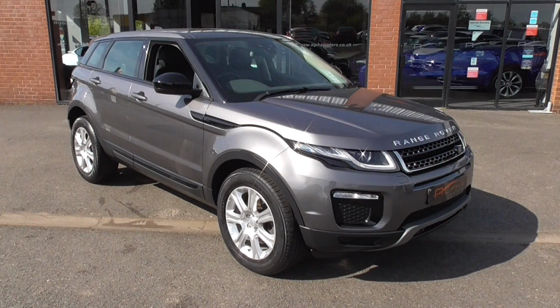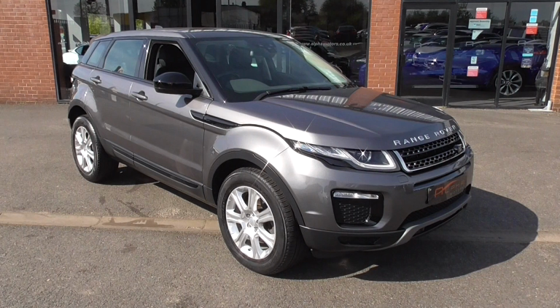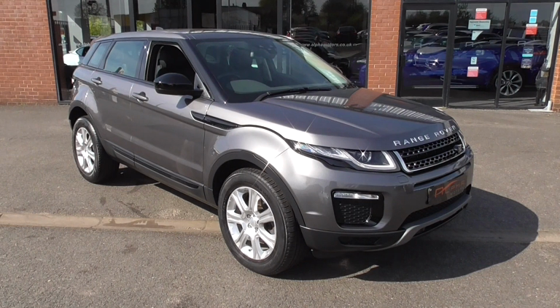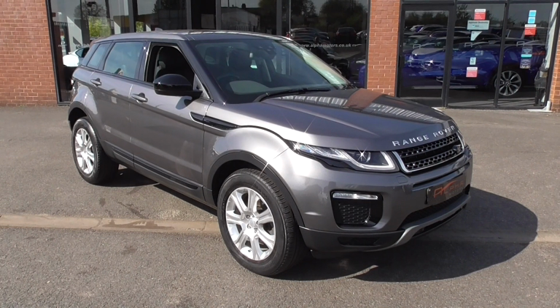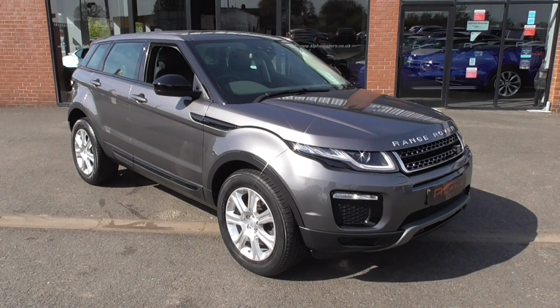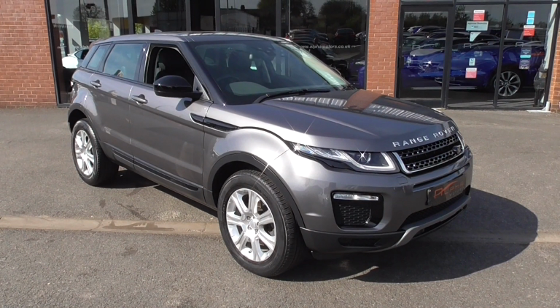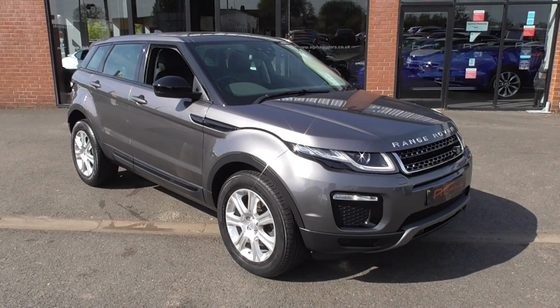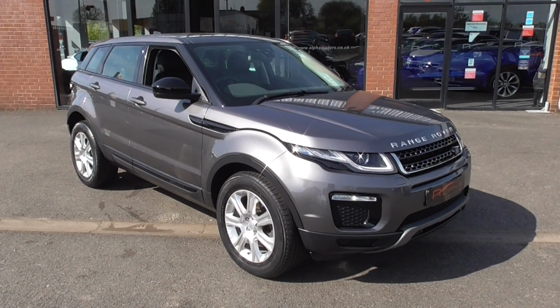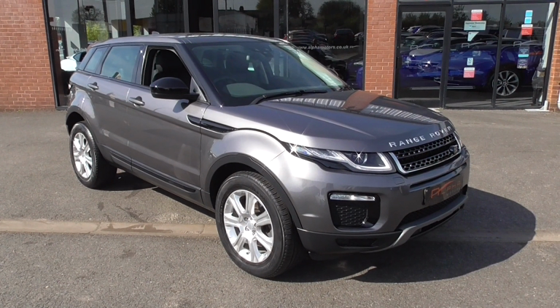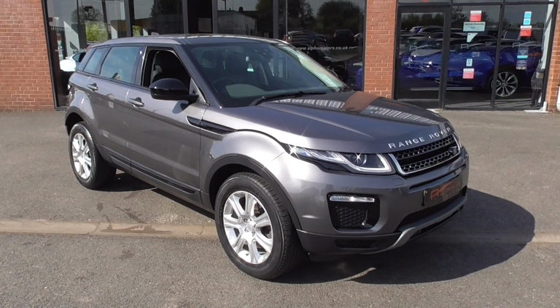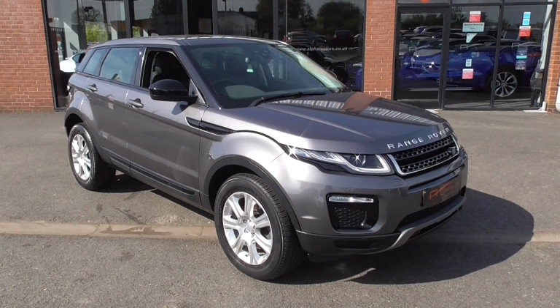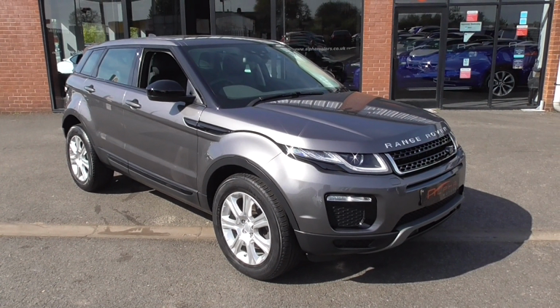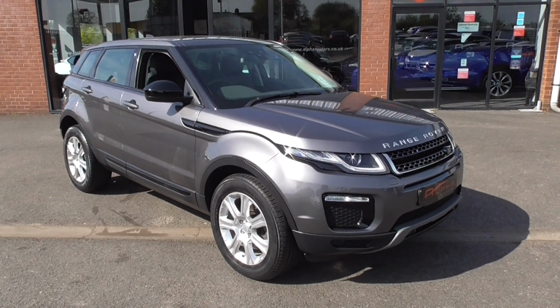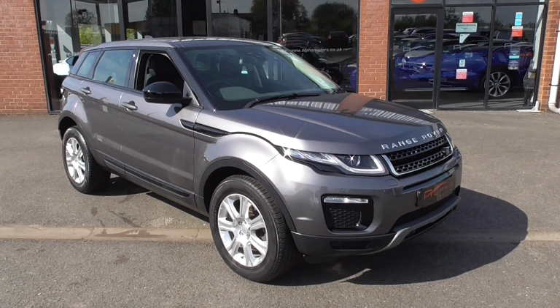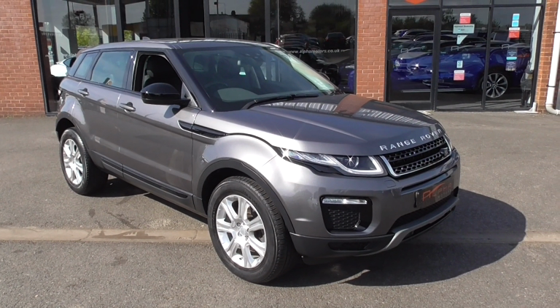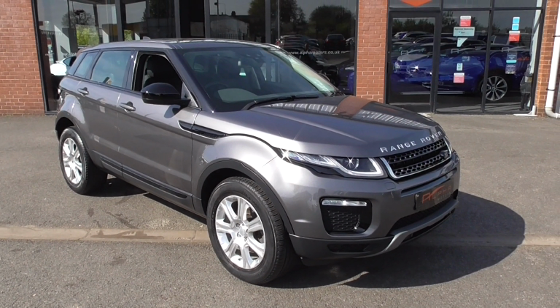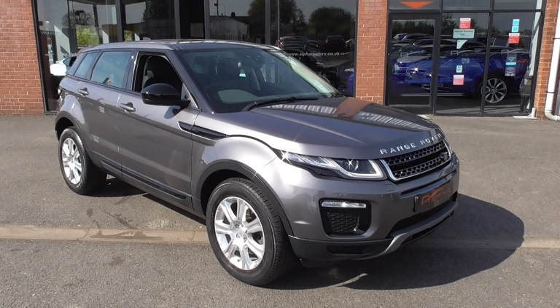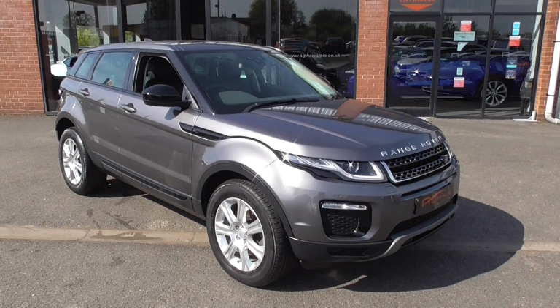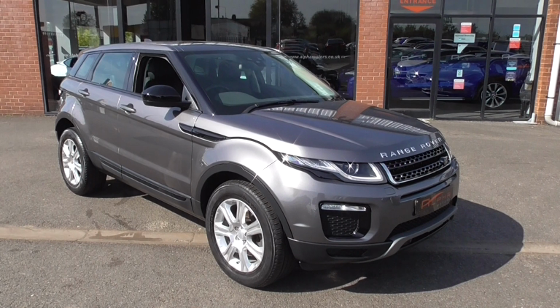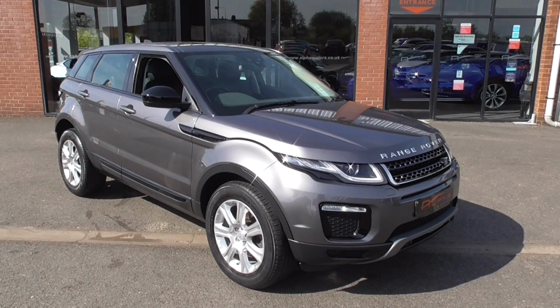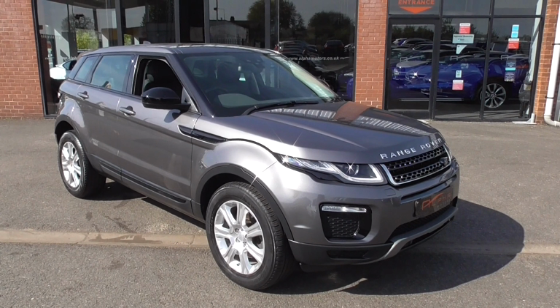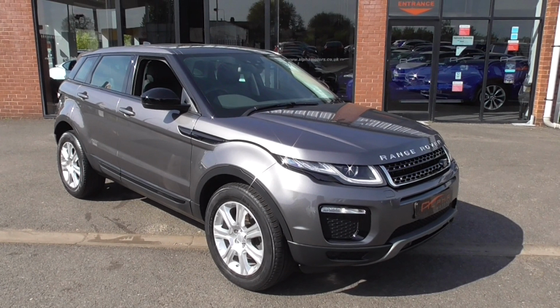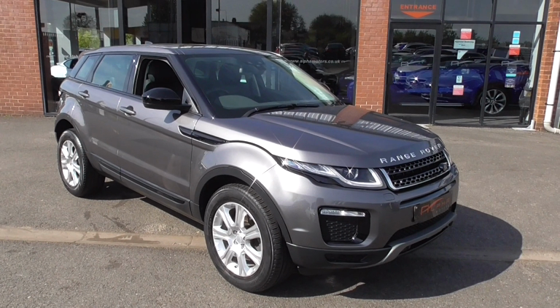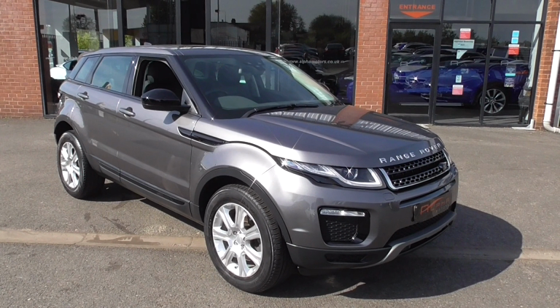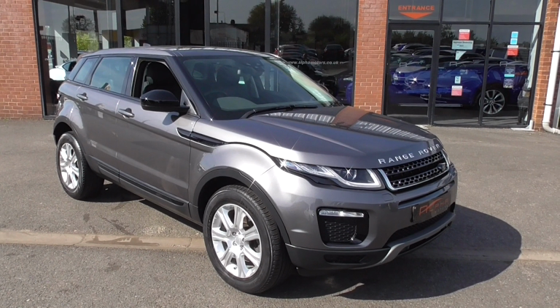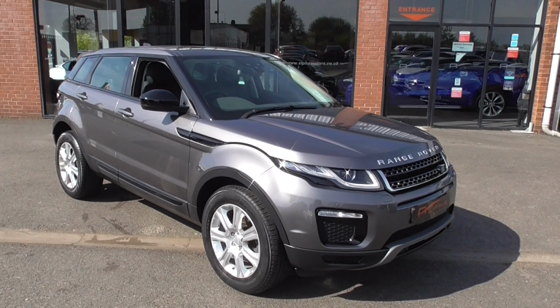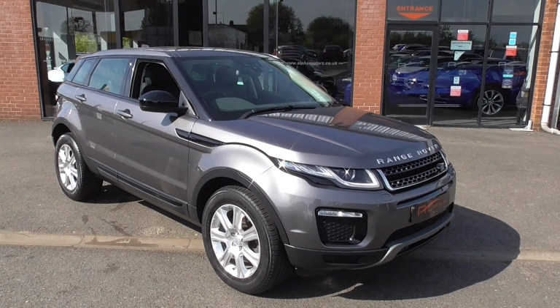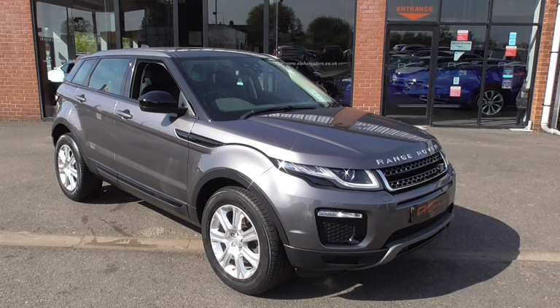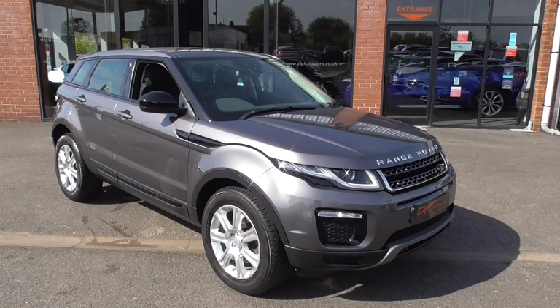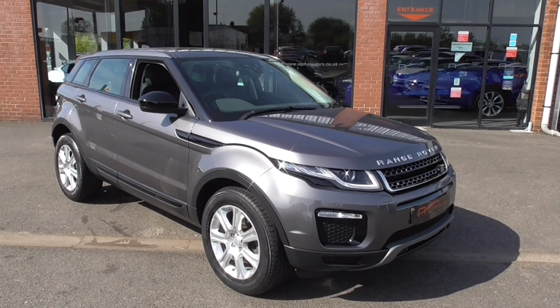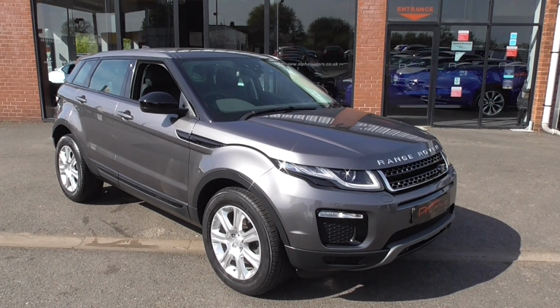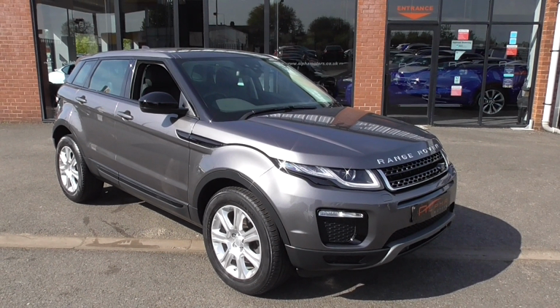Hi, welcome to Alpha Motors here in Wigan. My name's Graeme and today I'm going to show you around the 67-registered Land Rover Range Rover Evoque SE Tech.